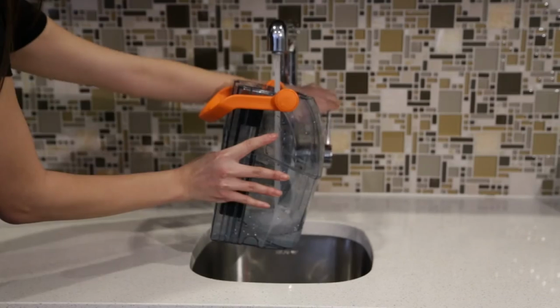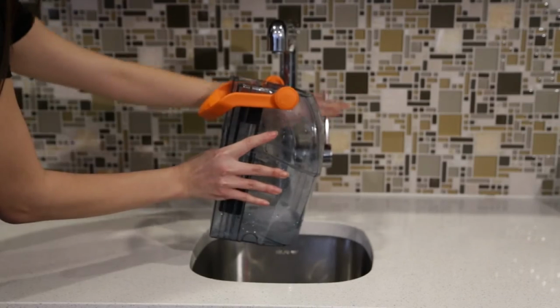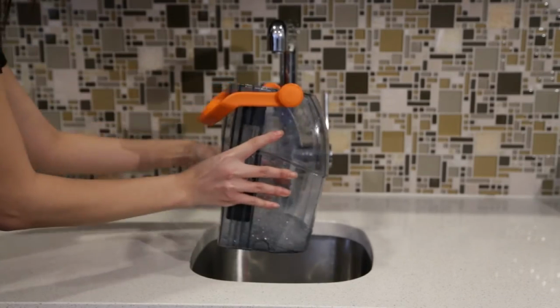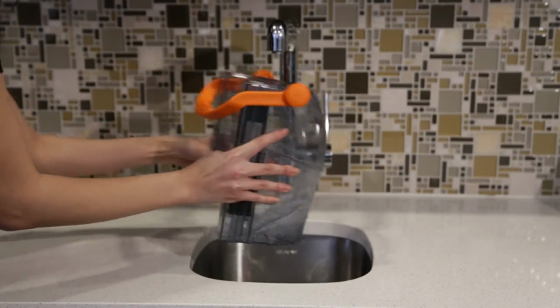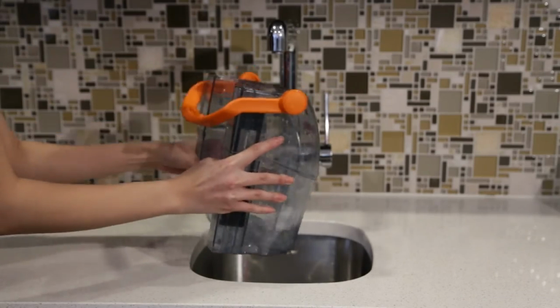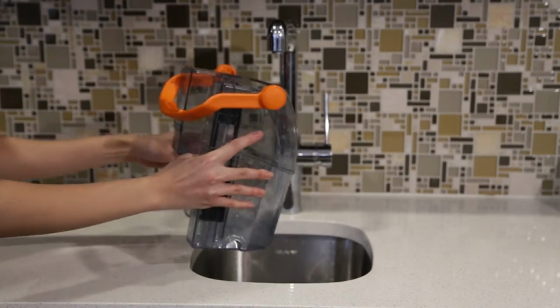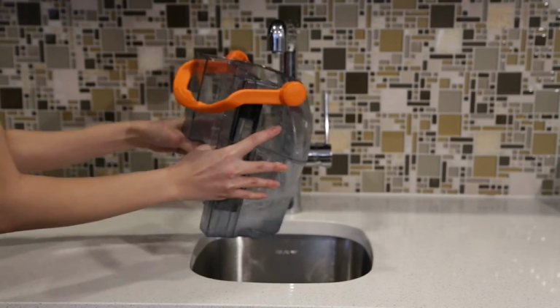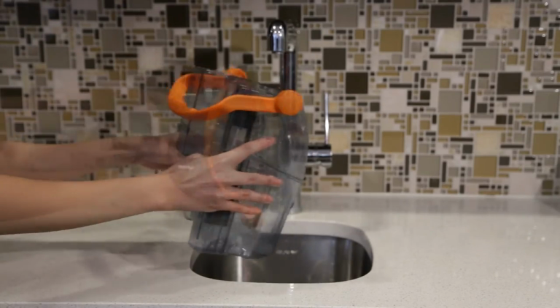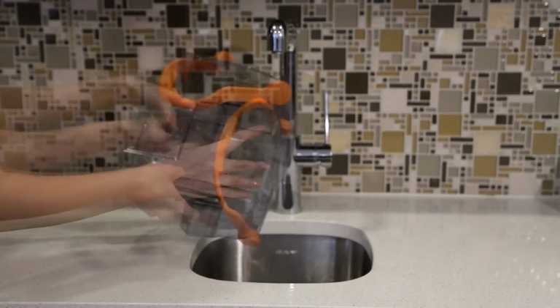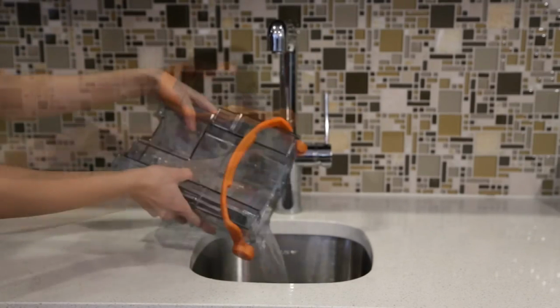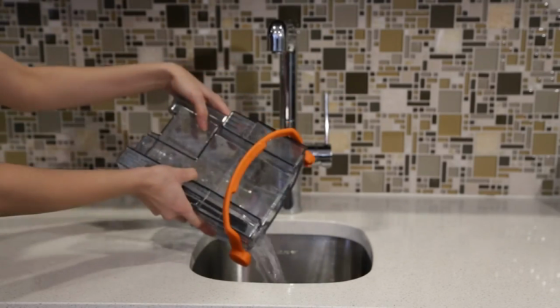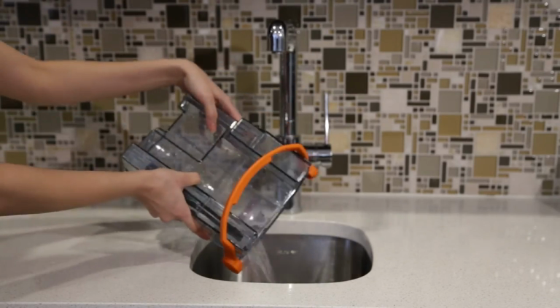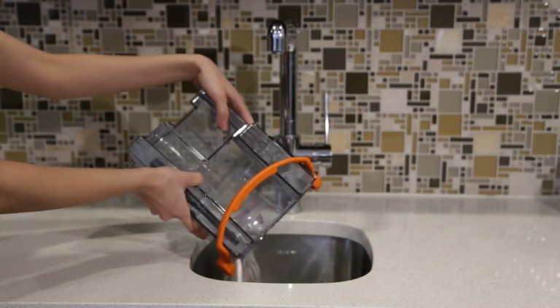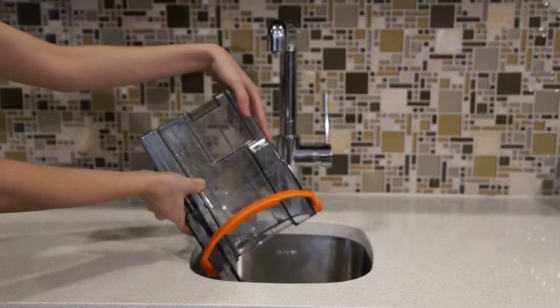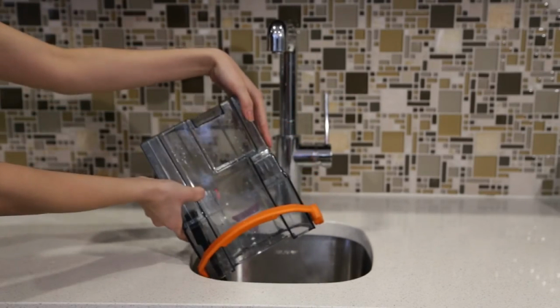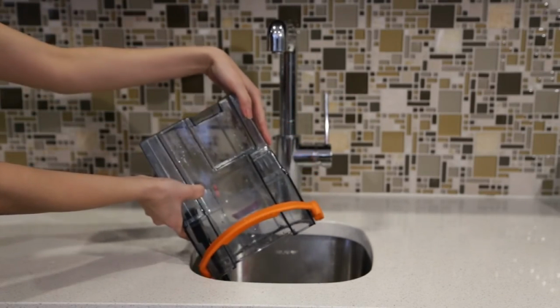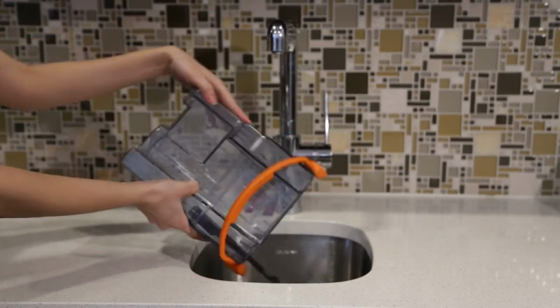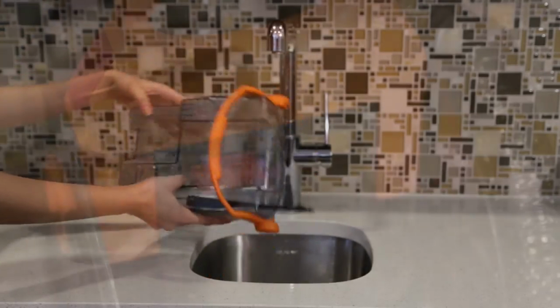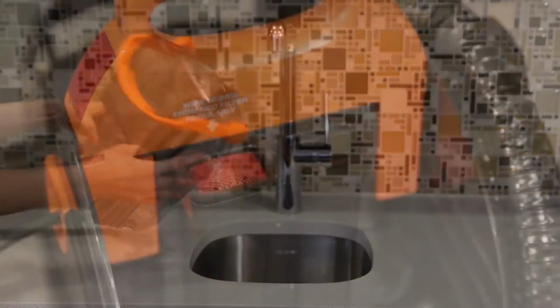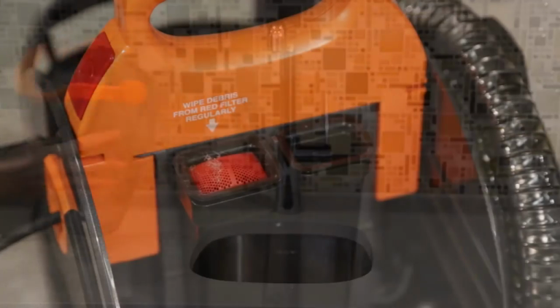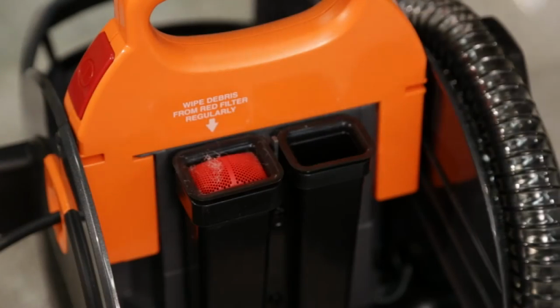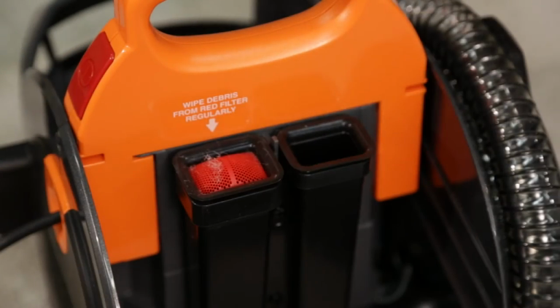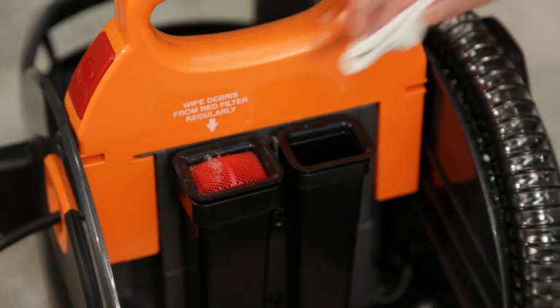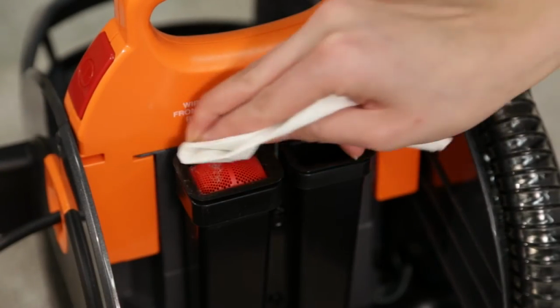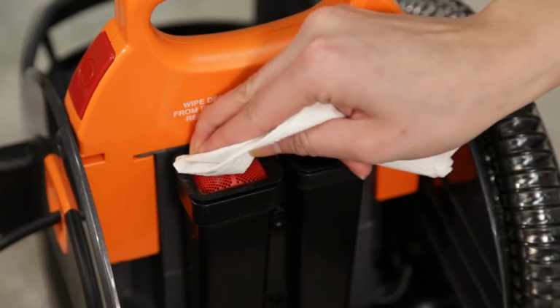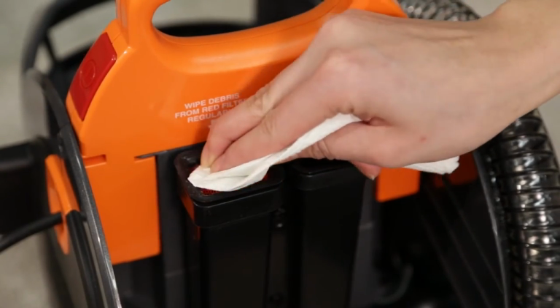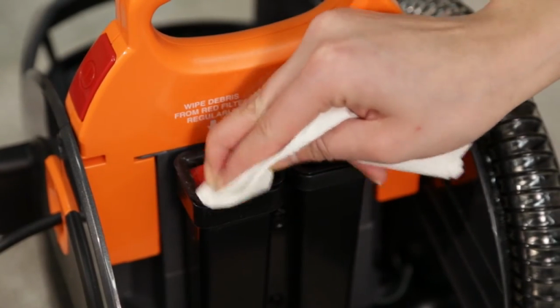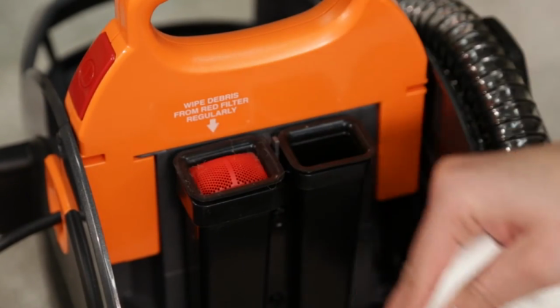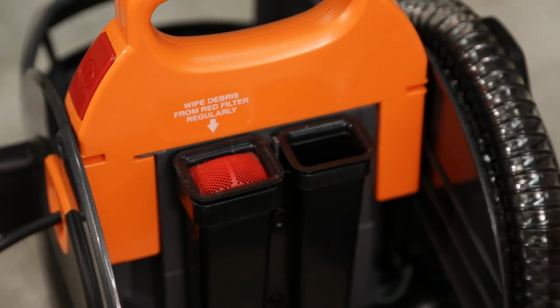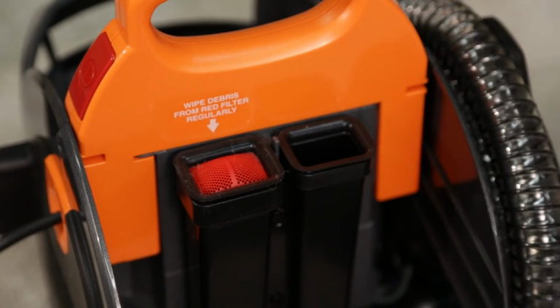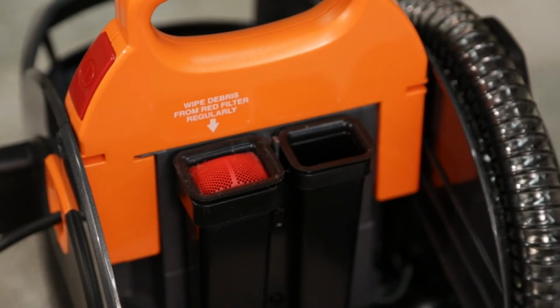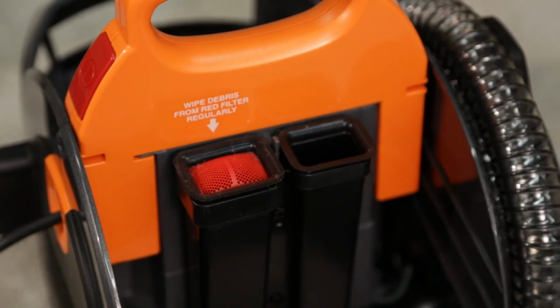Rinse your tank for good measure. If you are all done cleaning and about to put your machine away, clean the red filter on the pot using a towel or rag.